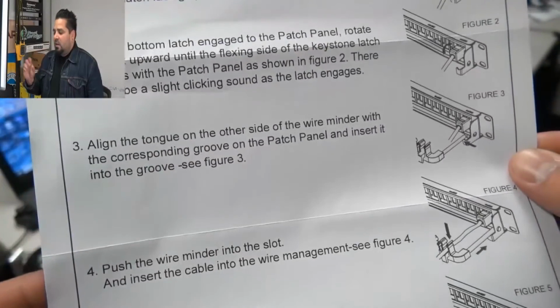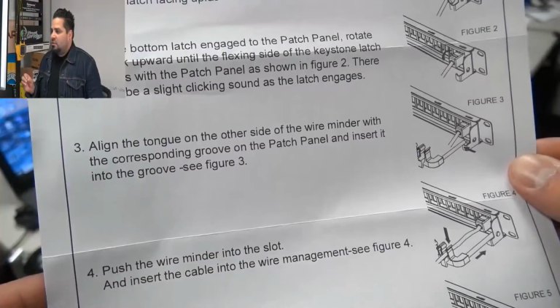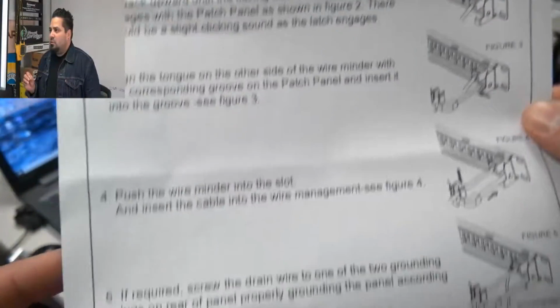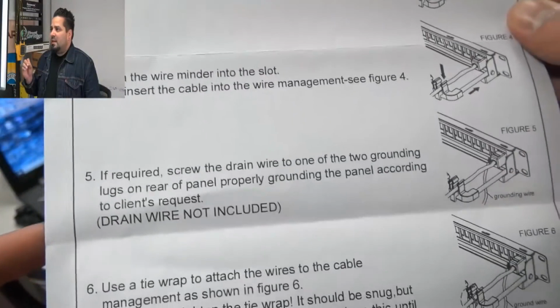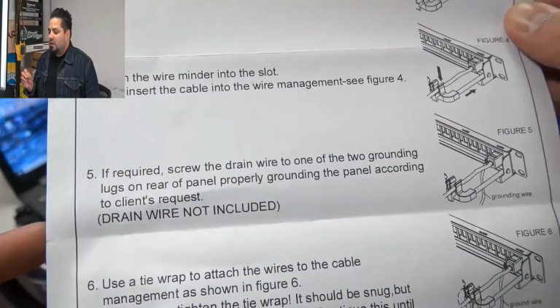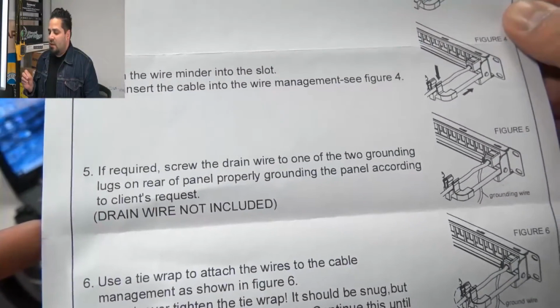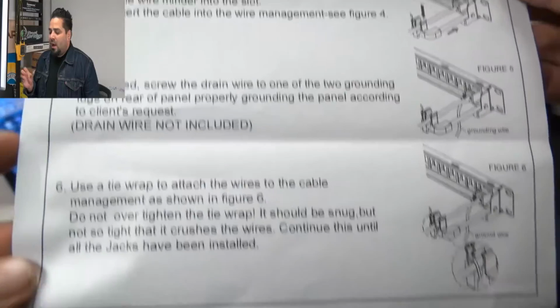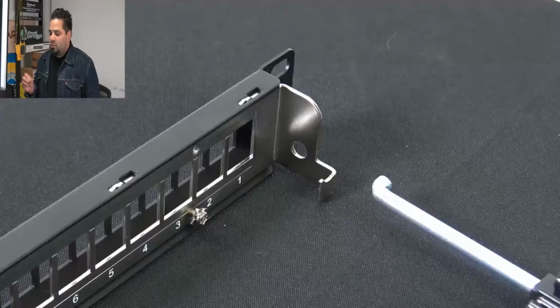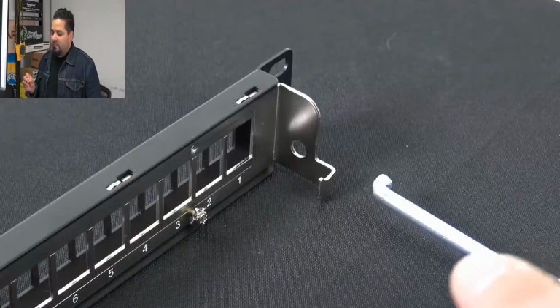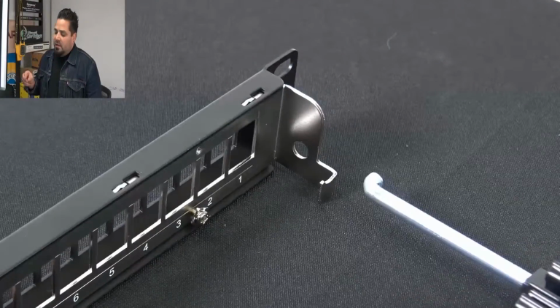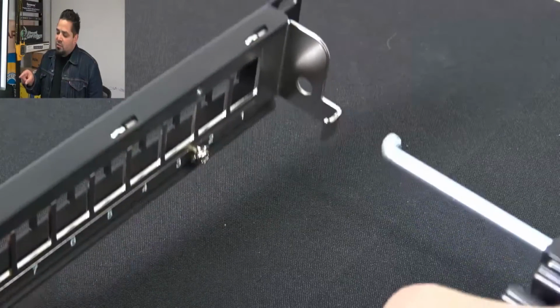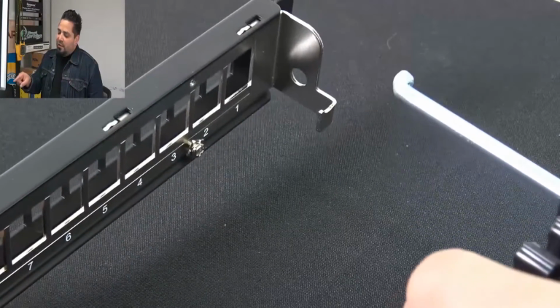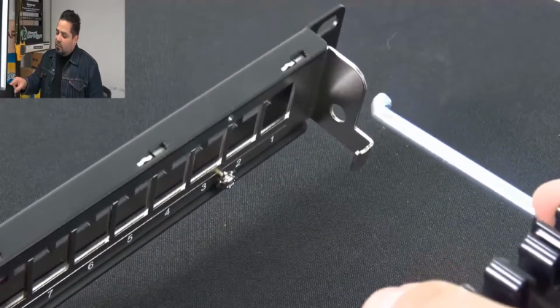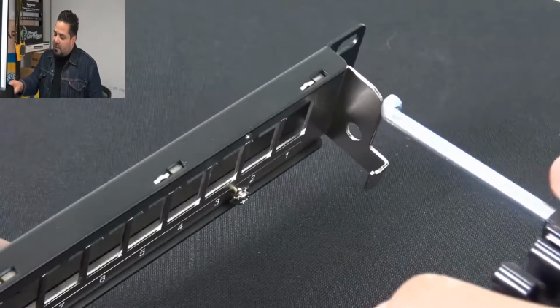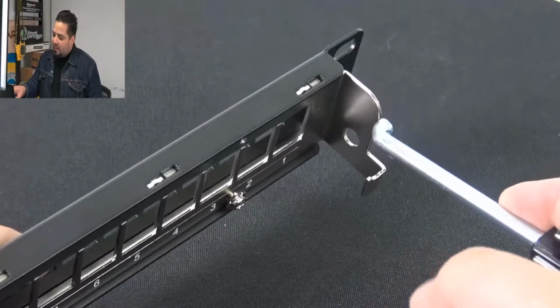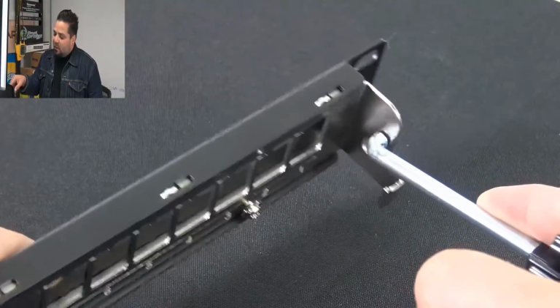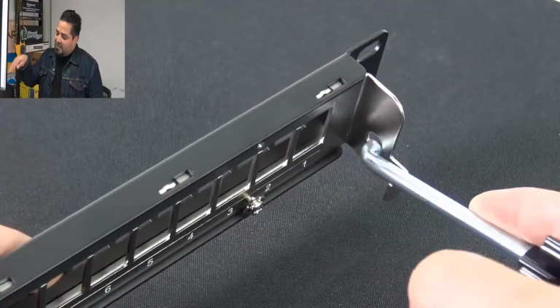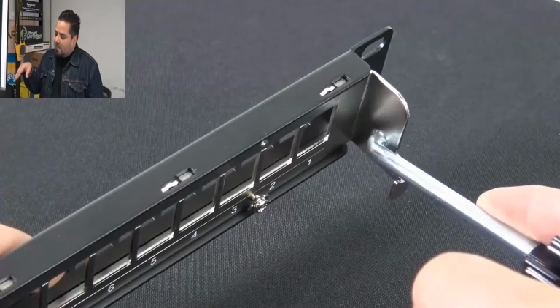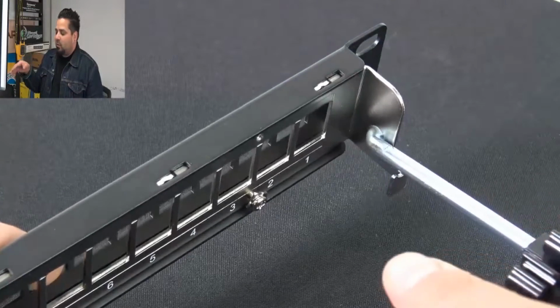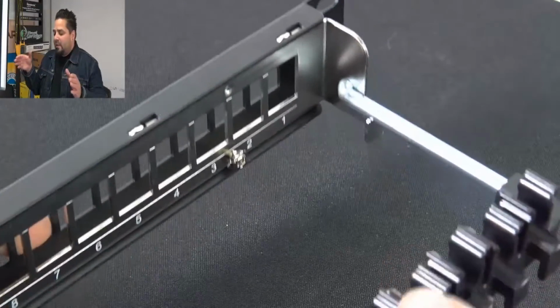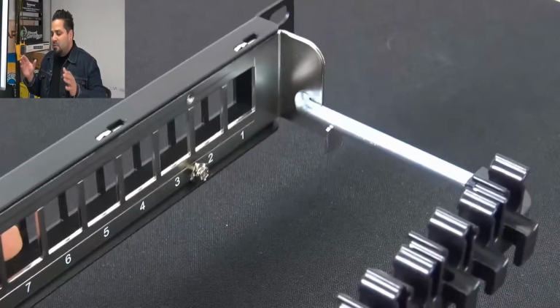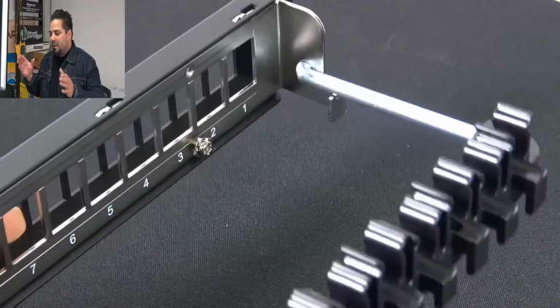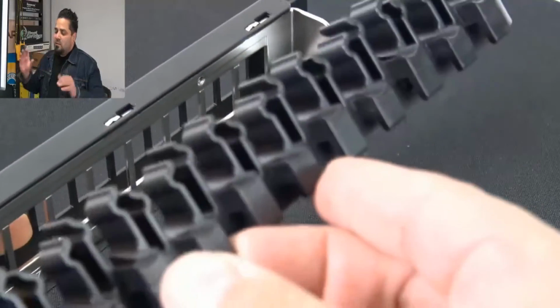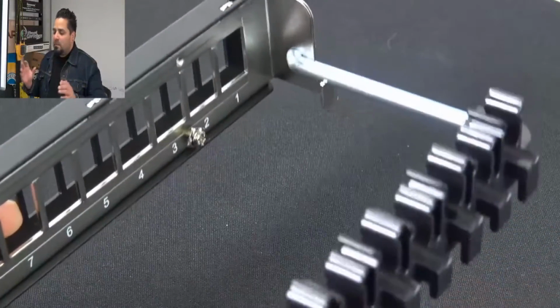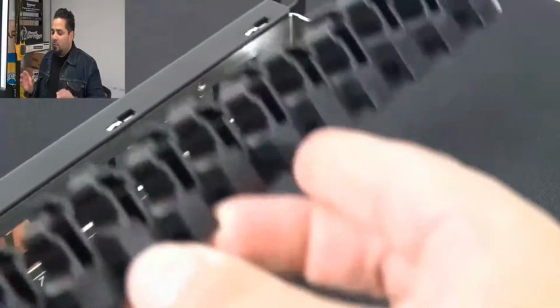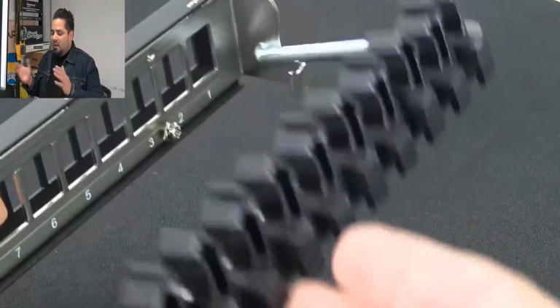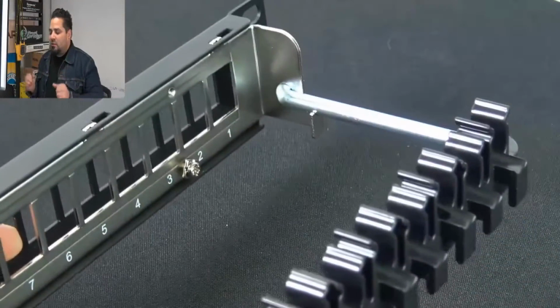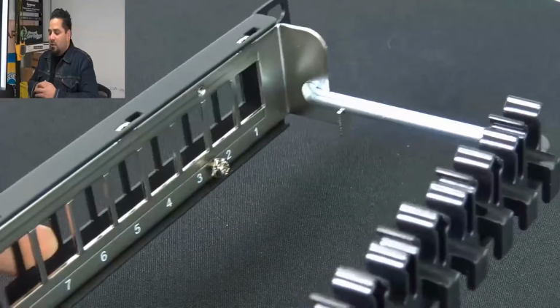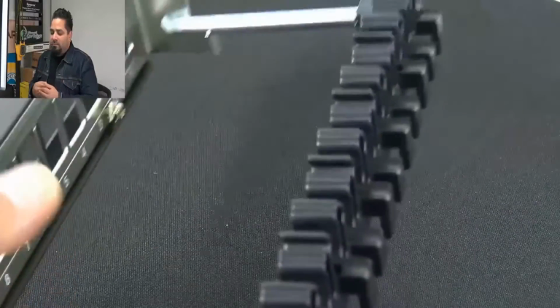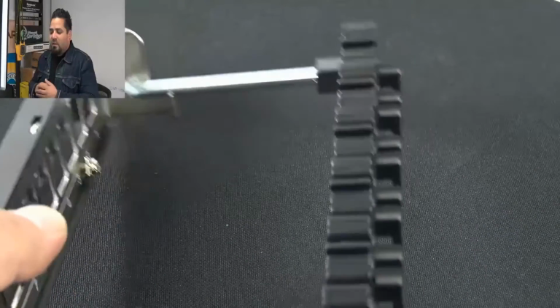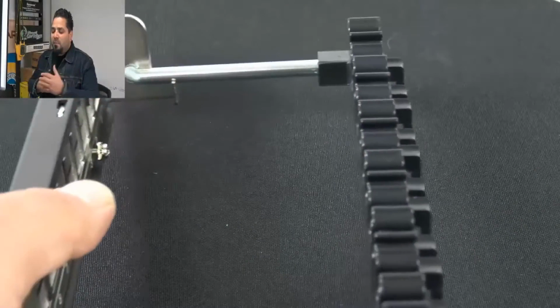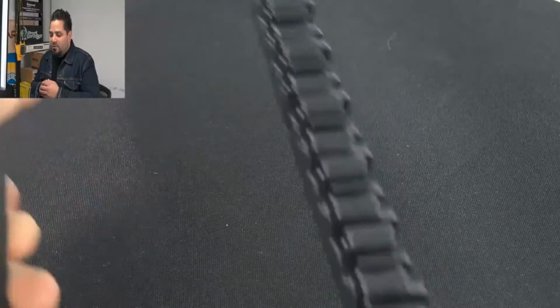It does include the installation how-to sheet. That little section right there stops the bracket and keeps it in place, and you can move it up and down, which is a nice little feature that'll help you on your install.